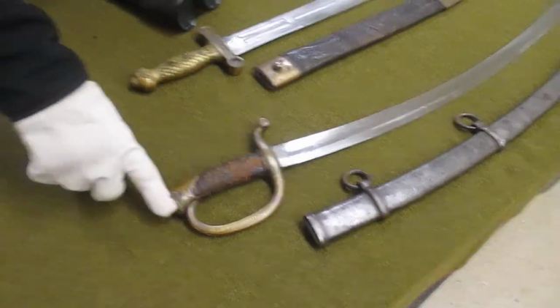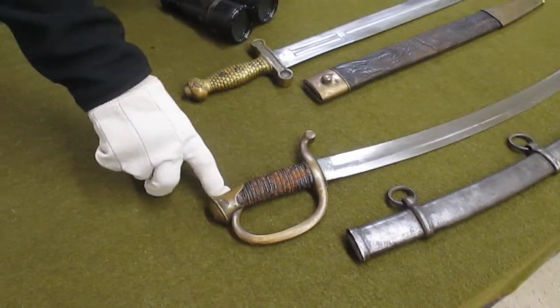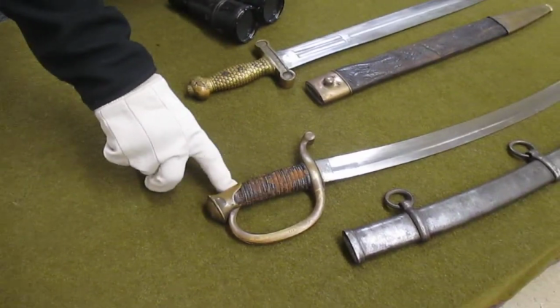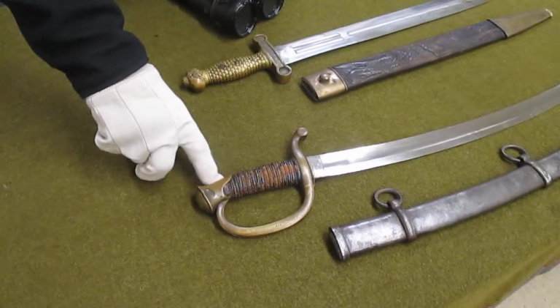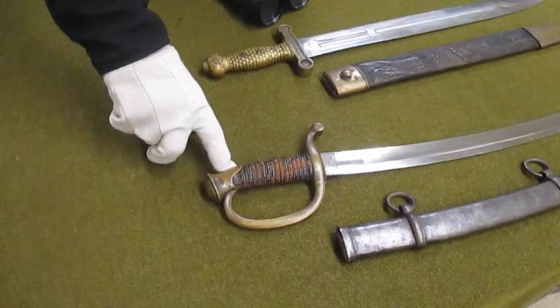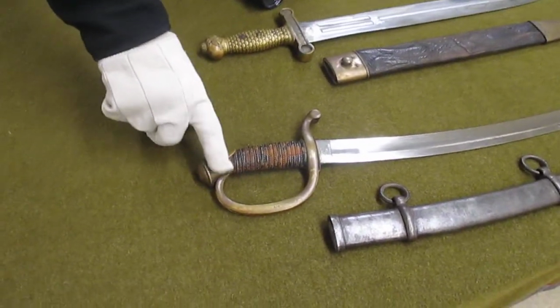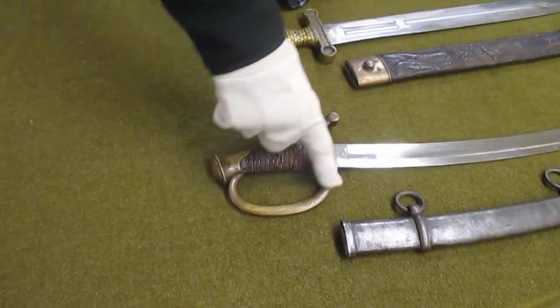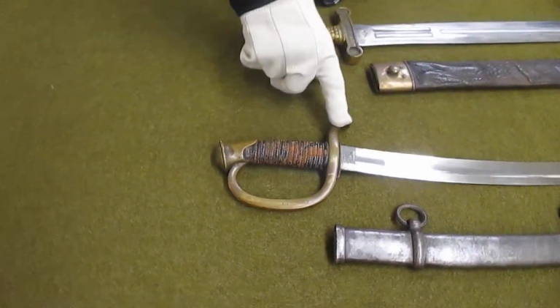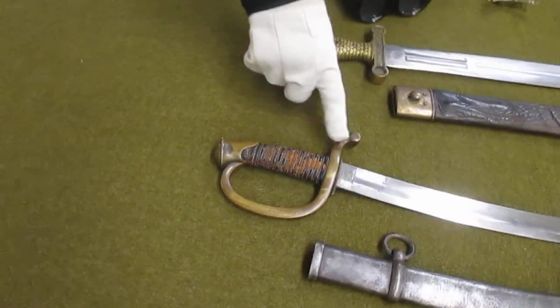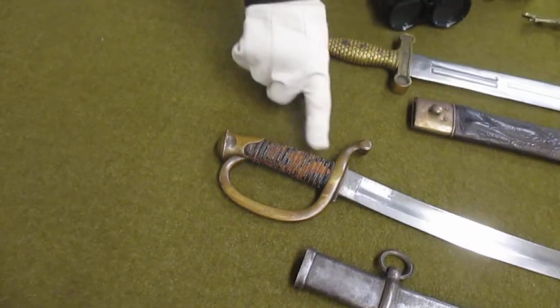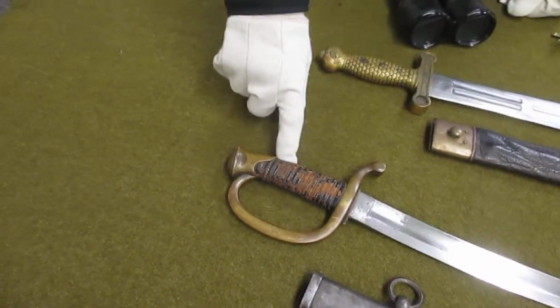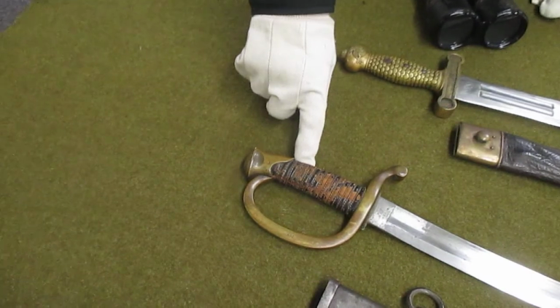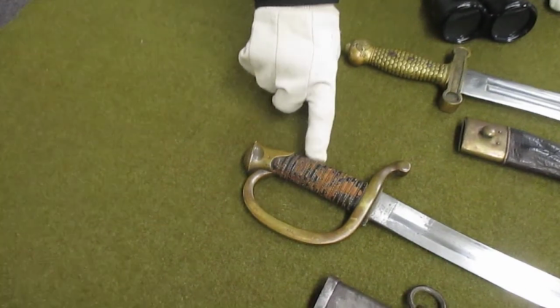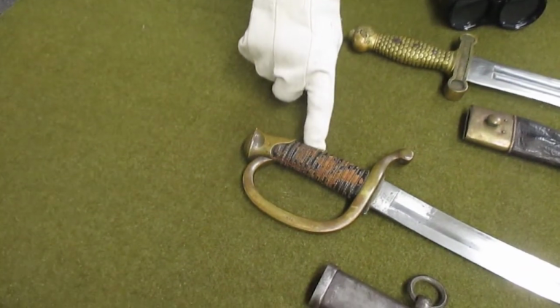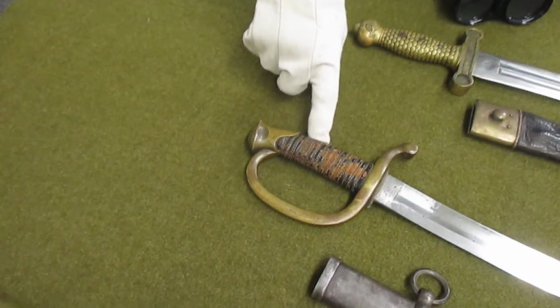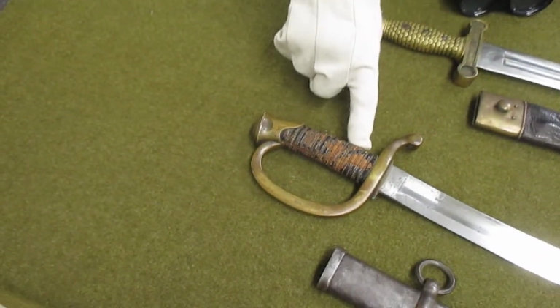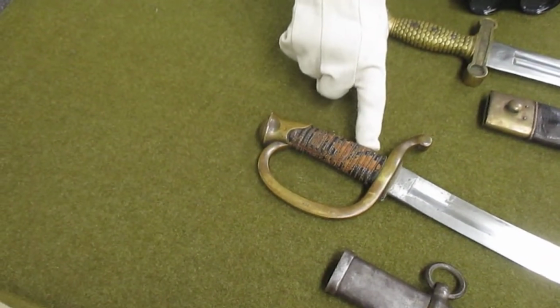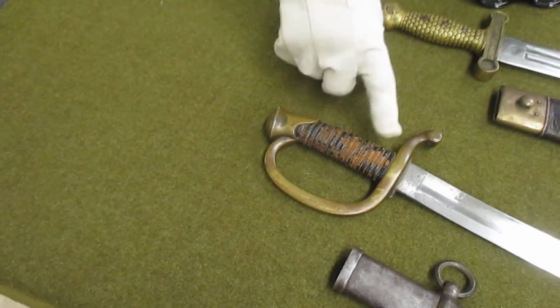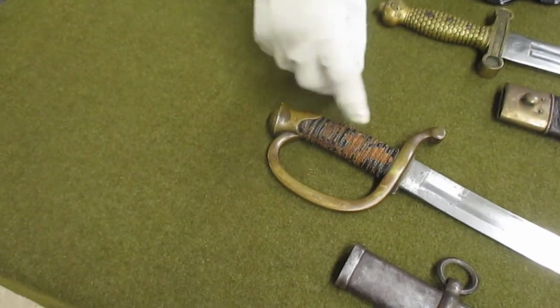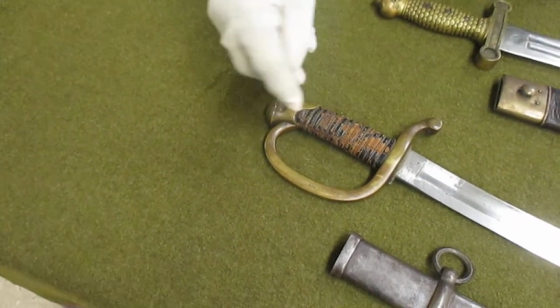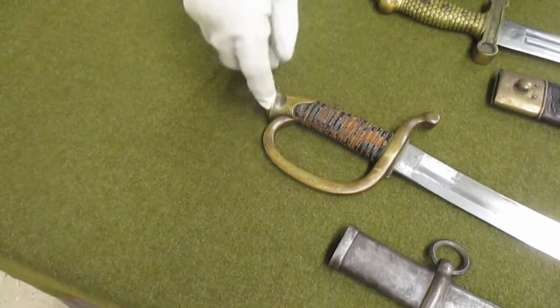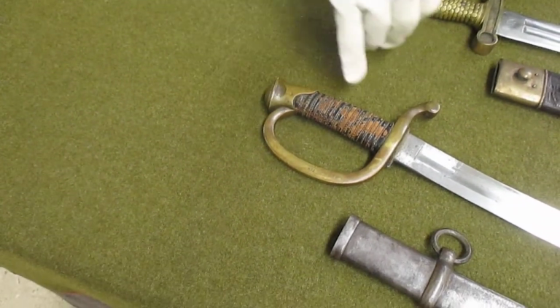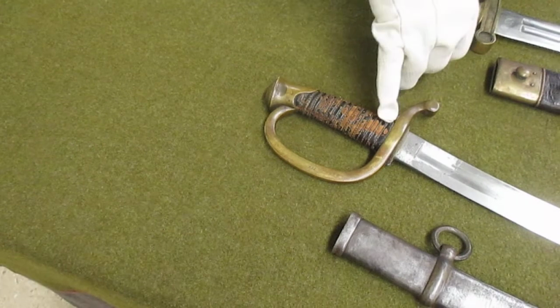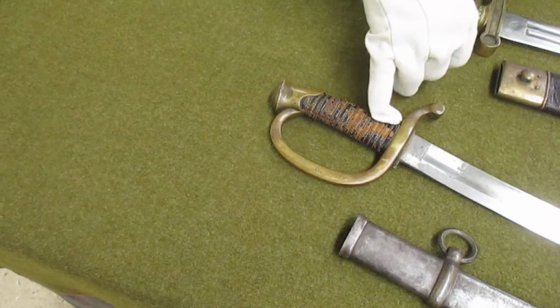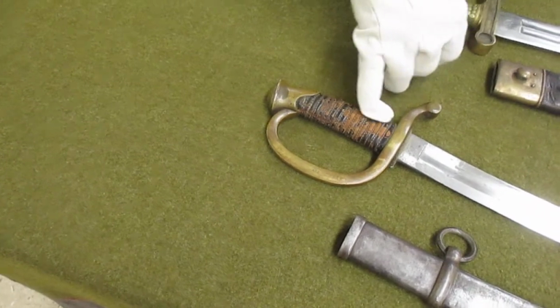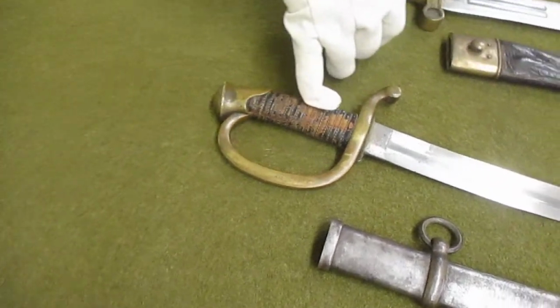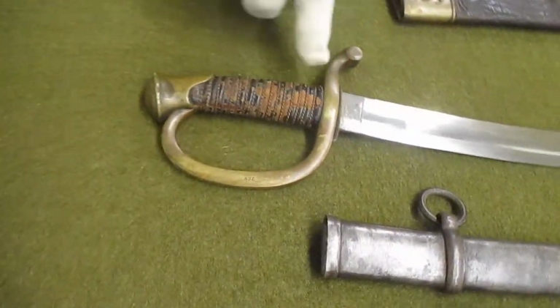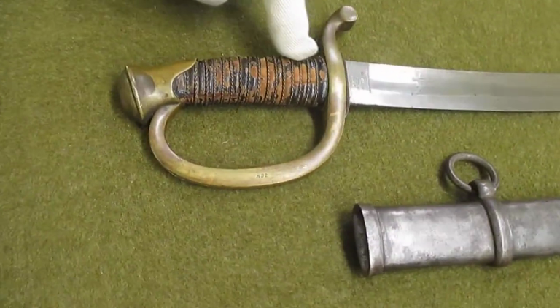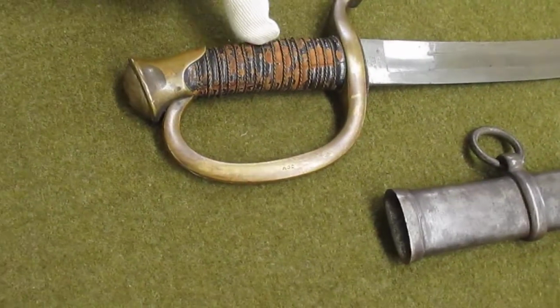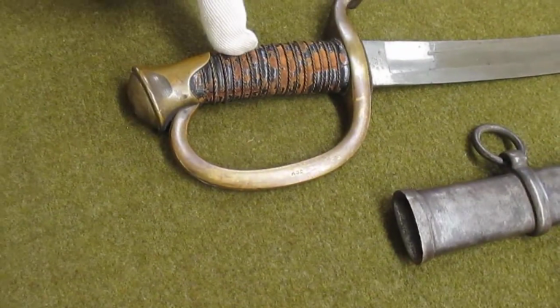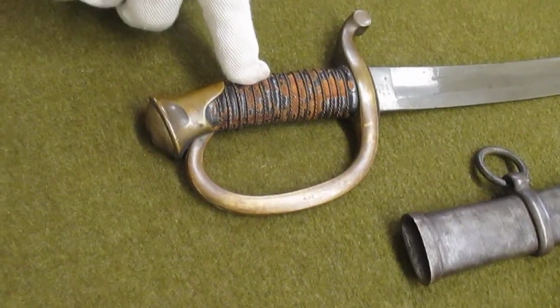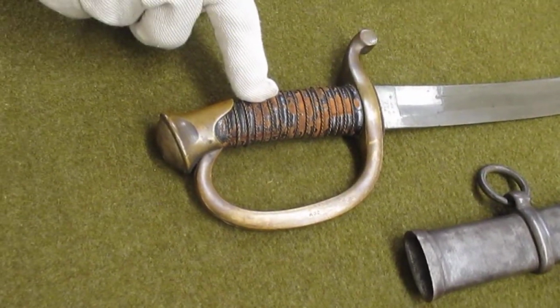— the pommel and the back strap are all solid brass. The handle itself is wood wrapped with leather, with a wire wrap around that. As you can see, the leather is starting to deteriorate a little bit from wear and use.